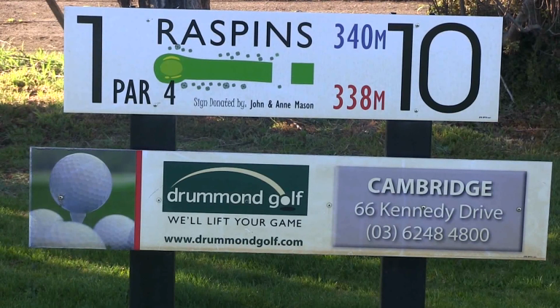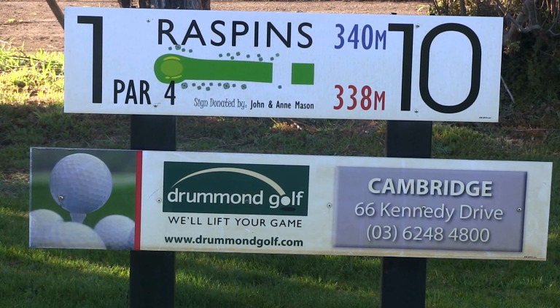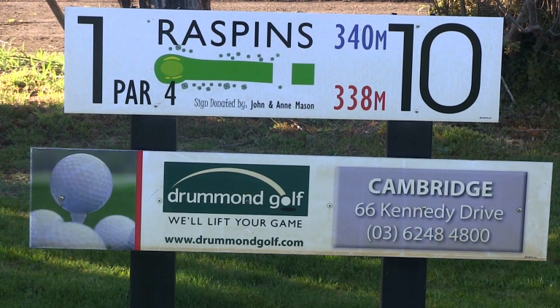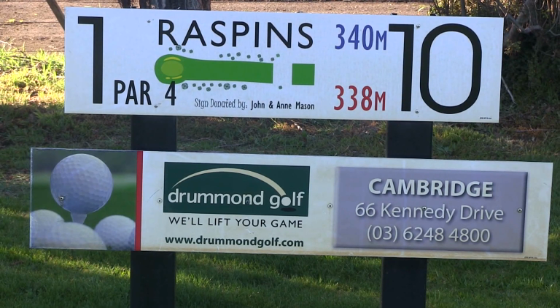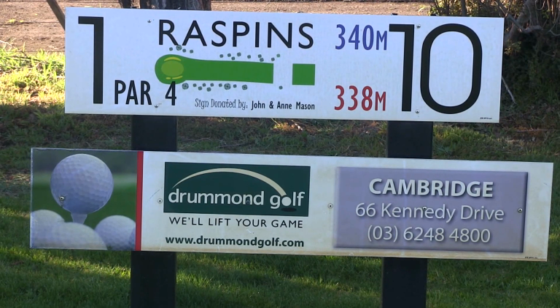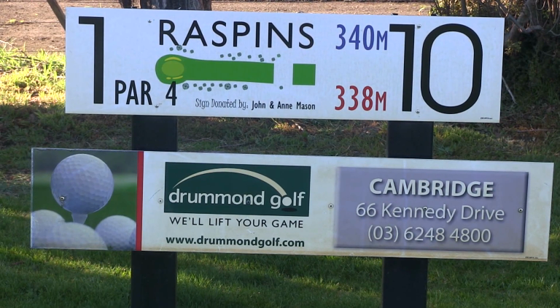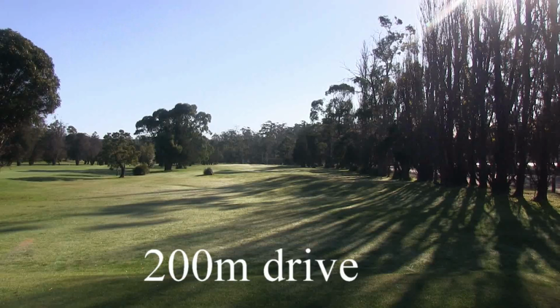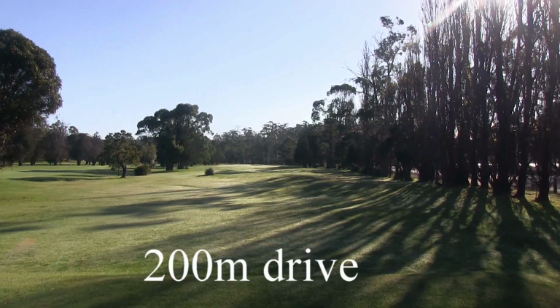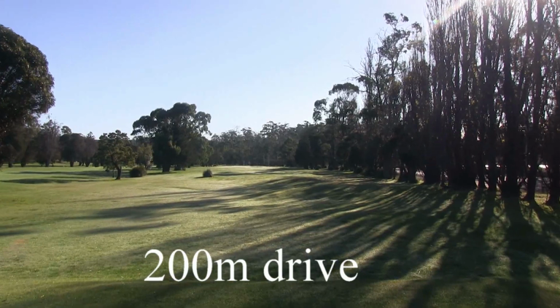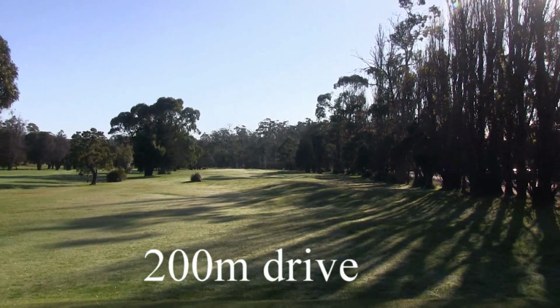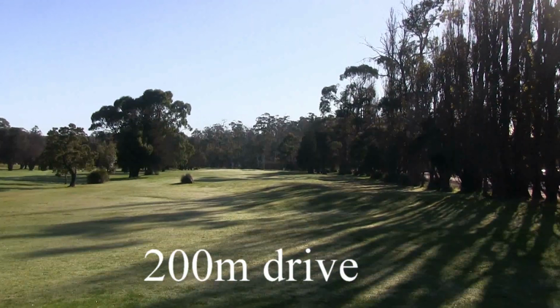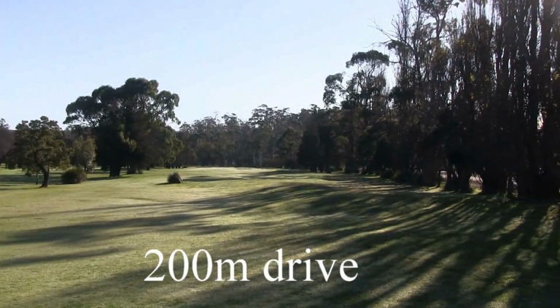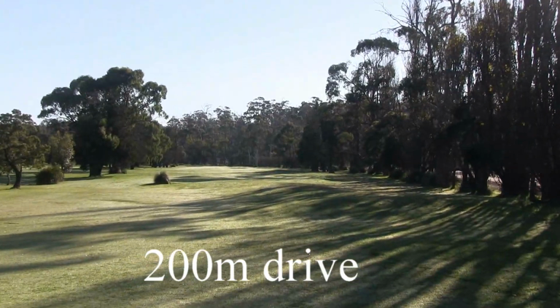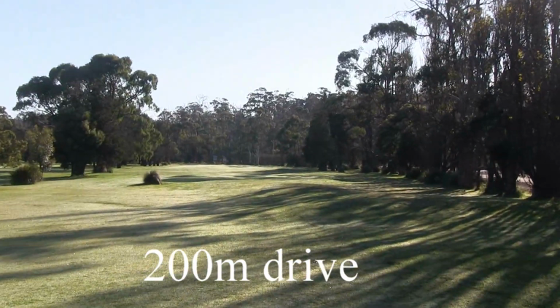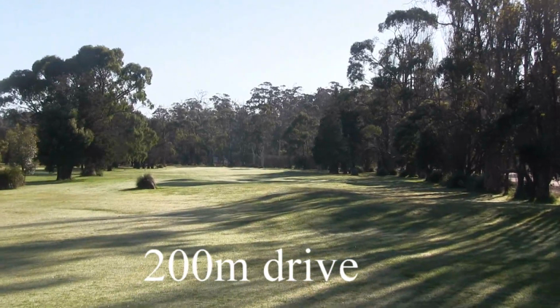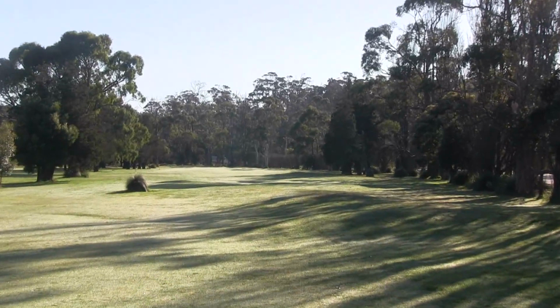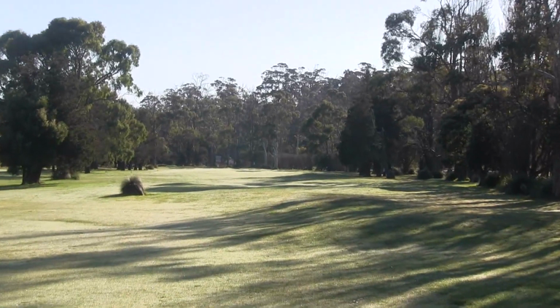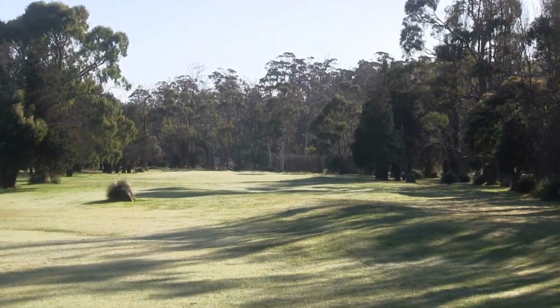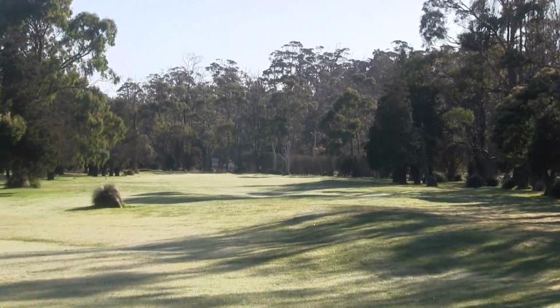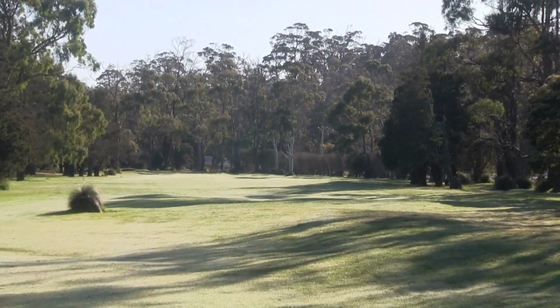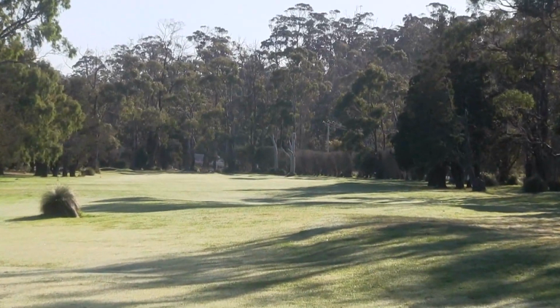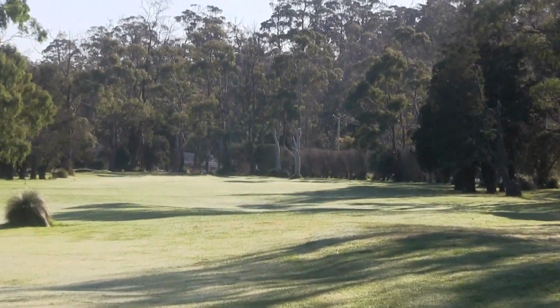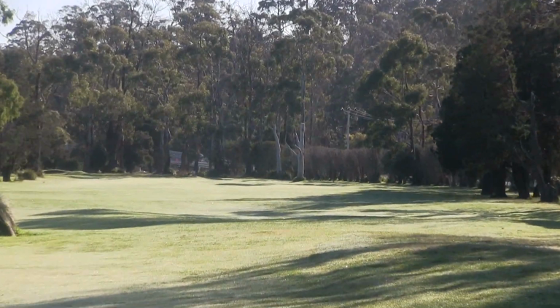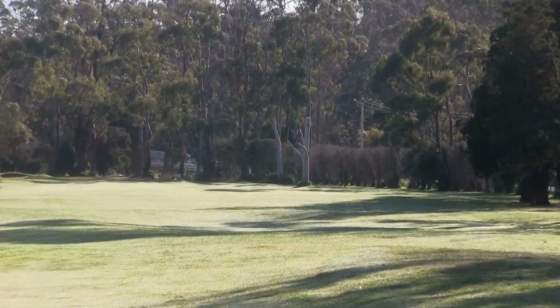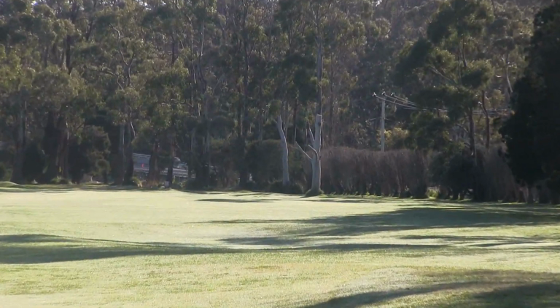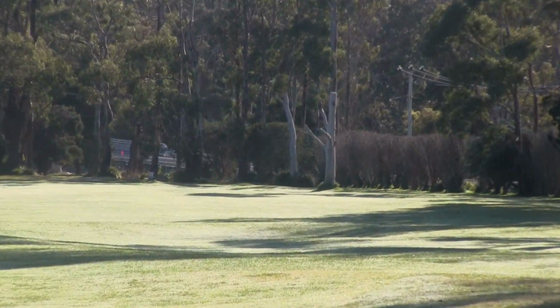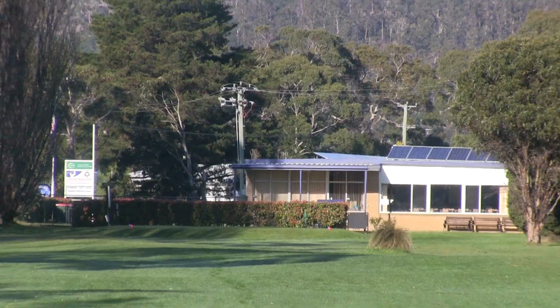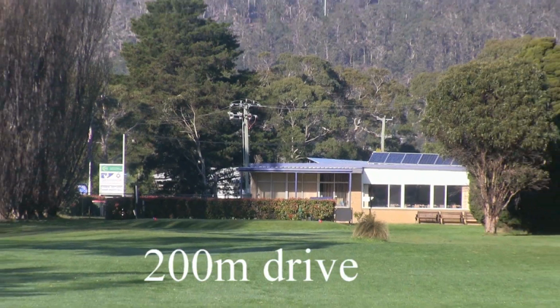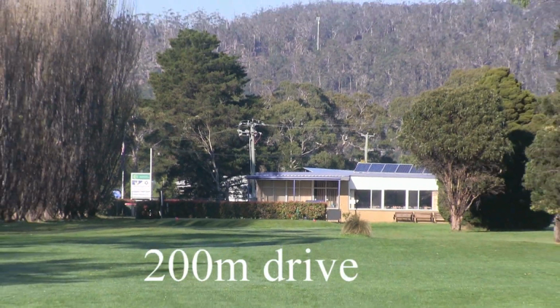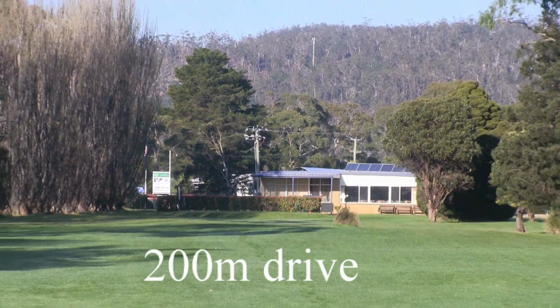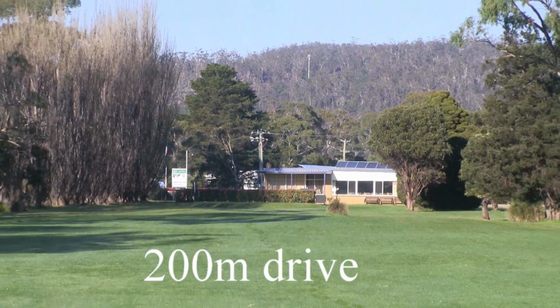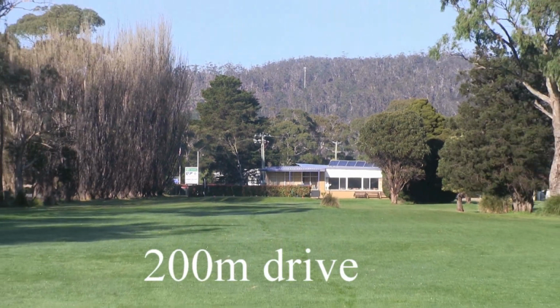Welcome to Orford Golf Club. The first is a par 4, 340 metres, it's called Raspins. Tight driving hole to start. You've got out of bounds all the way down the right.